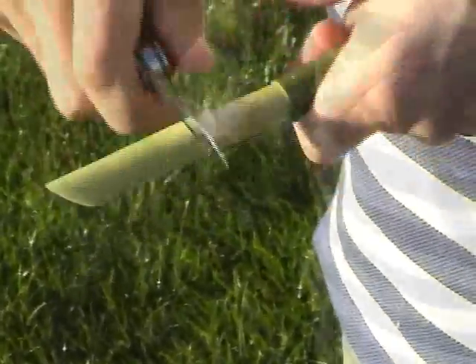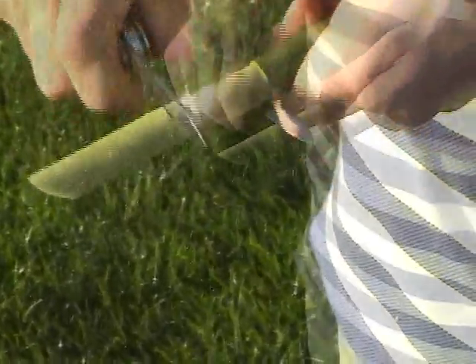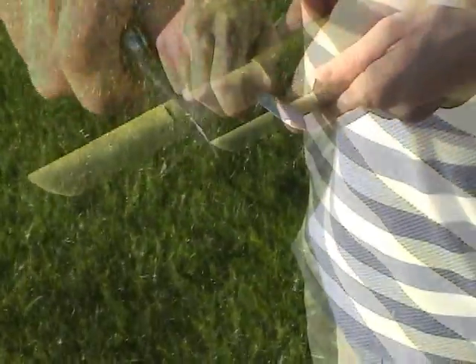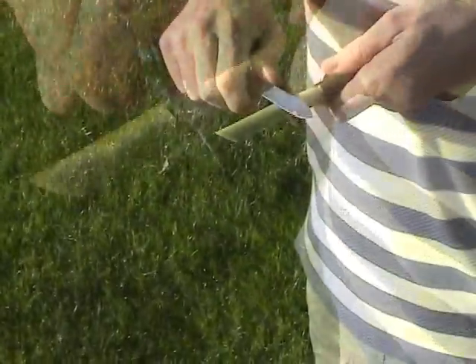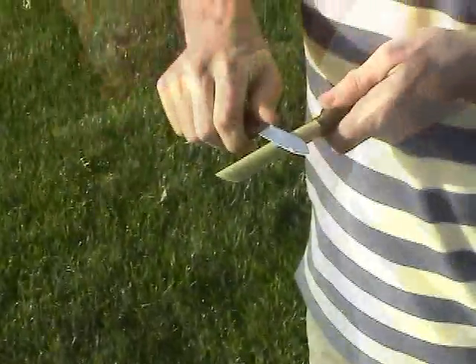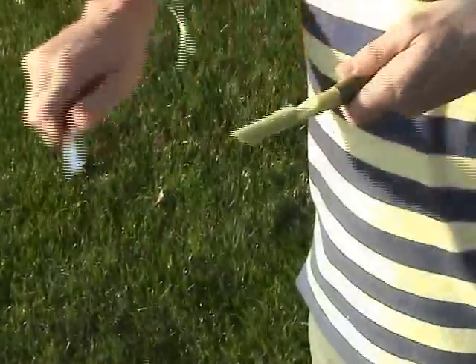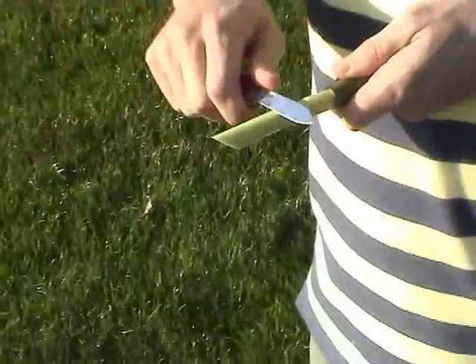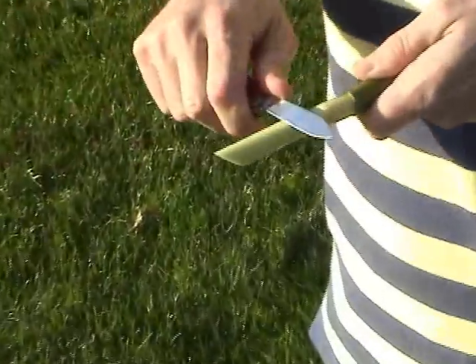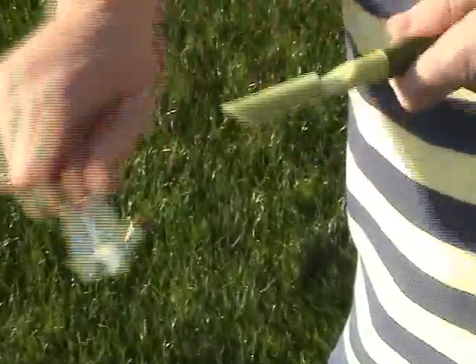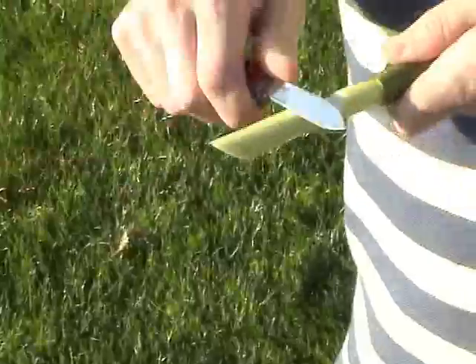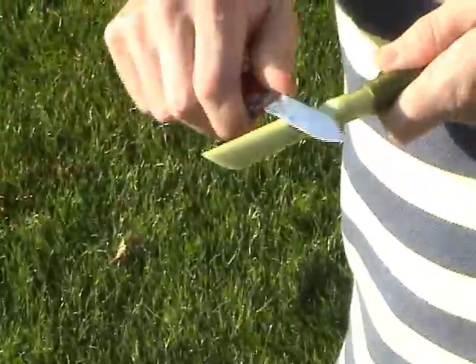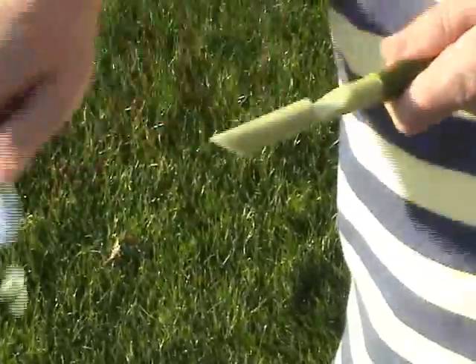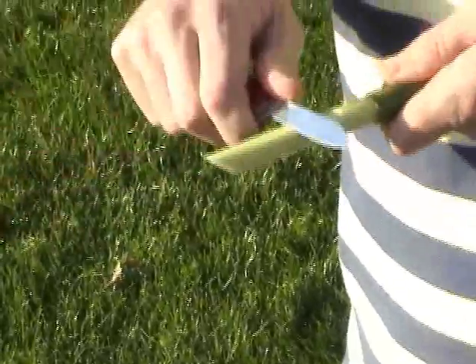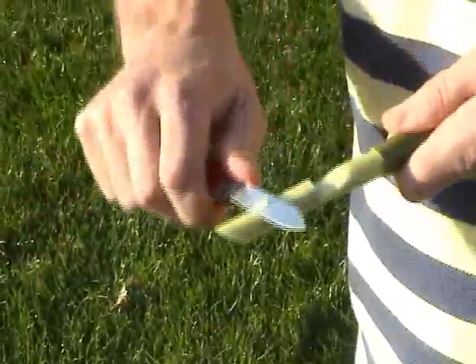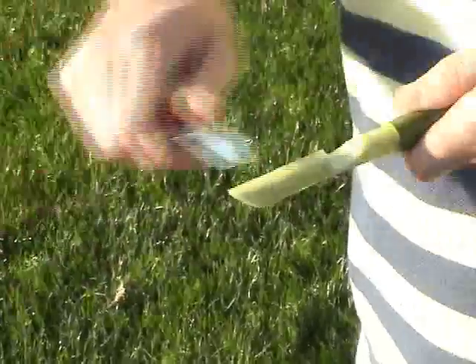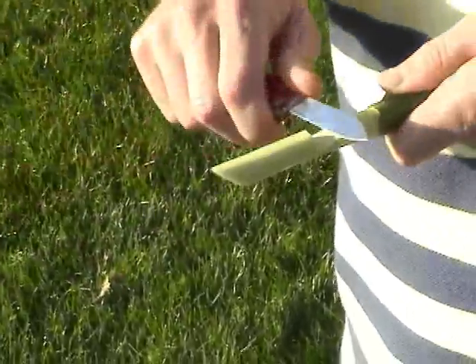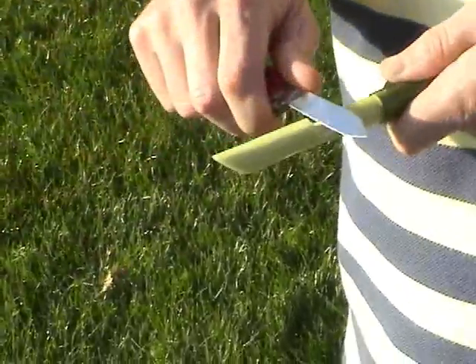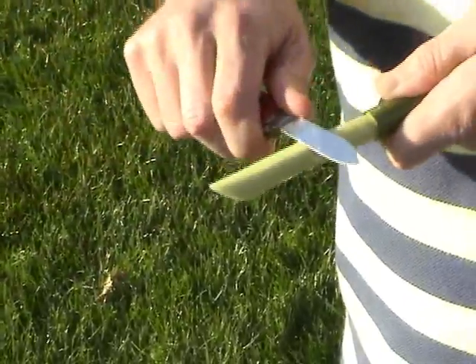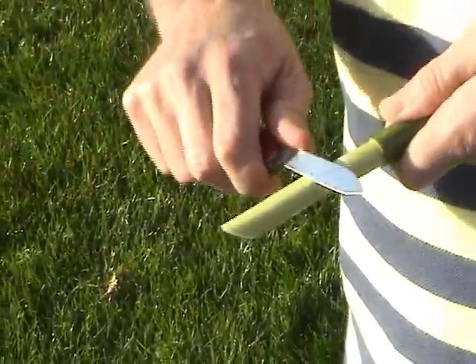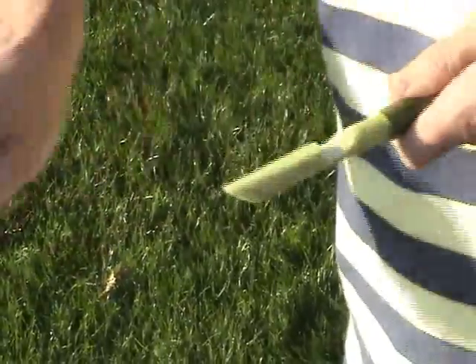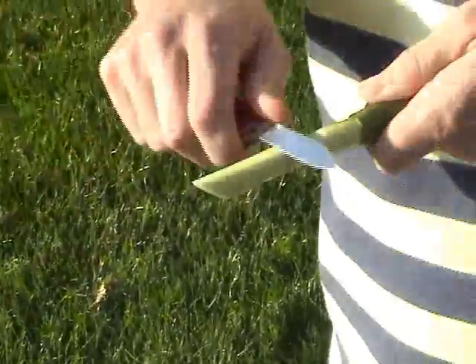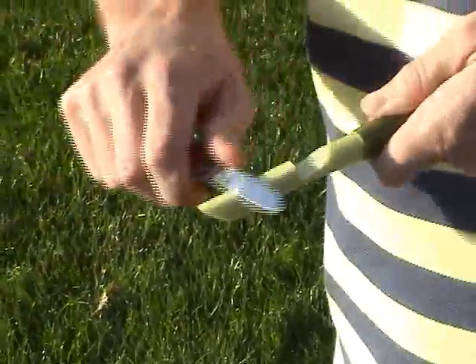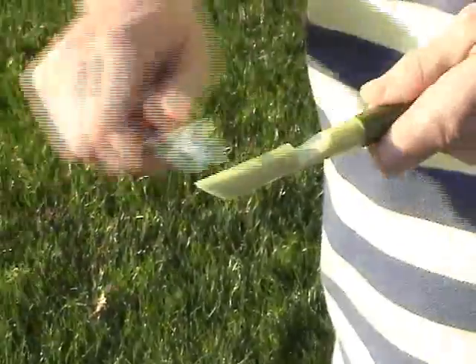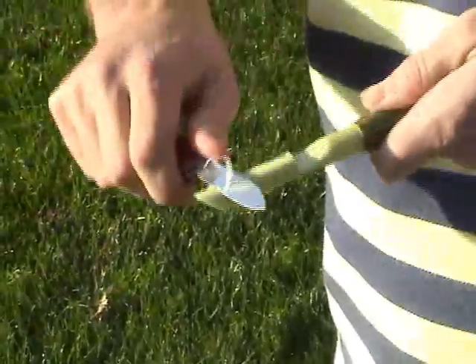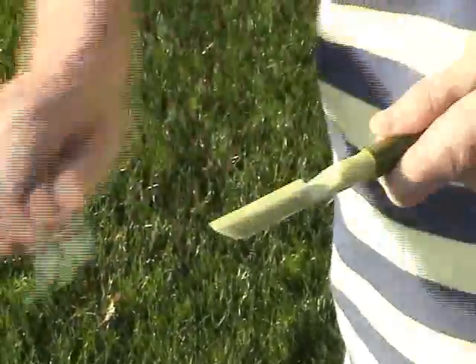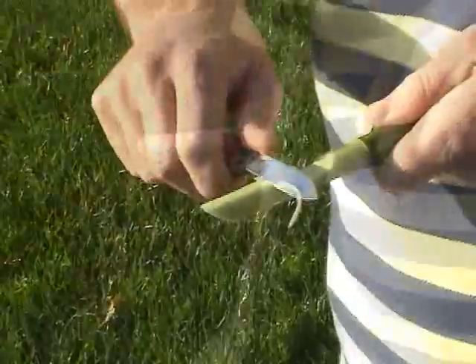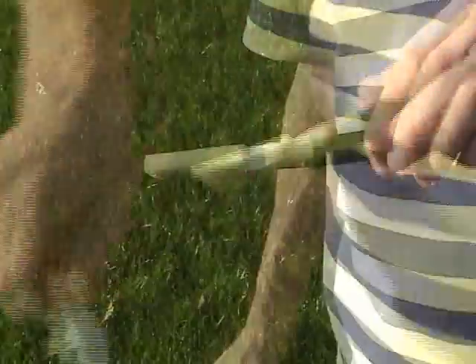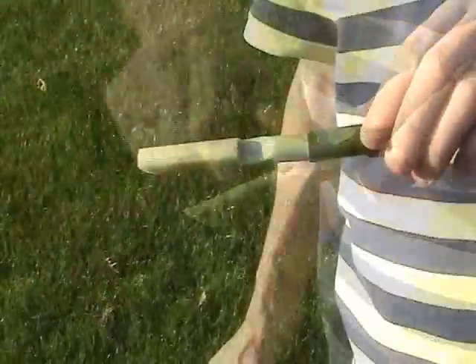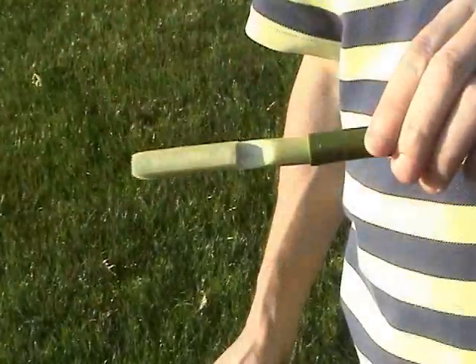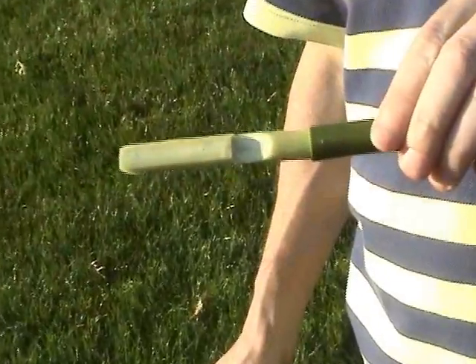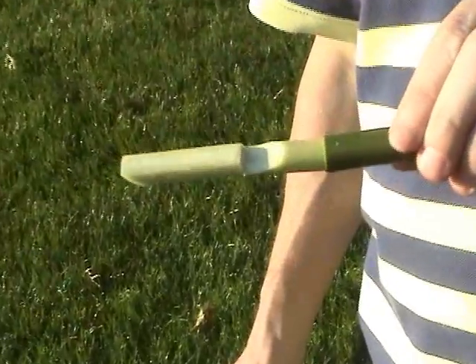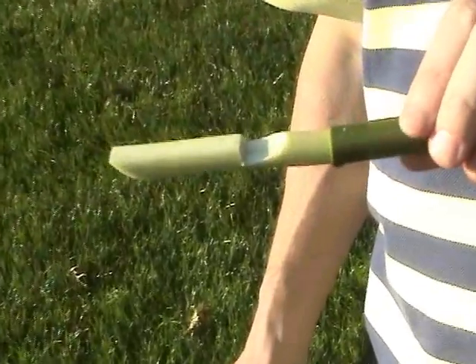The final cutting step is to shave off a flat plane on top of the stick, in front of the notch. When you're all done, the stick will look like this.